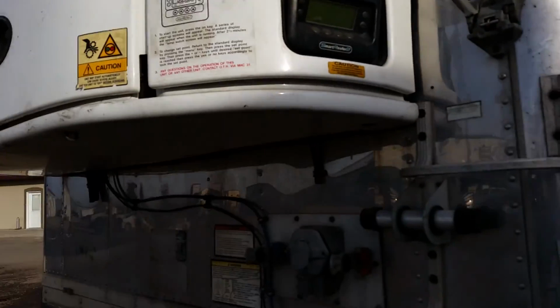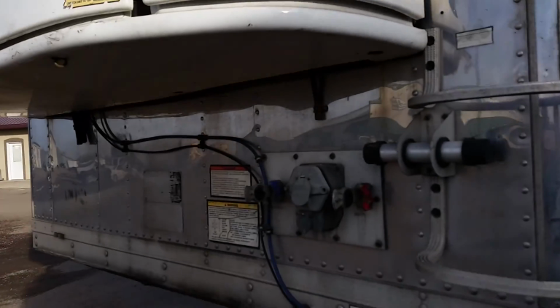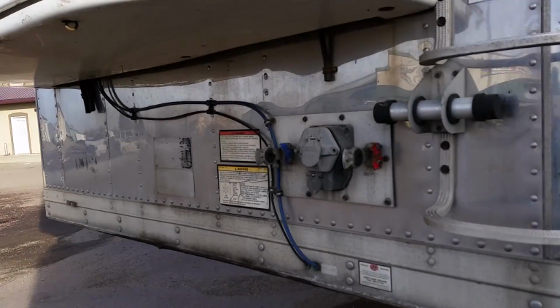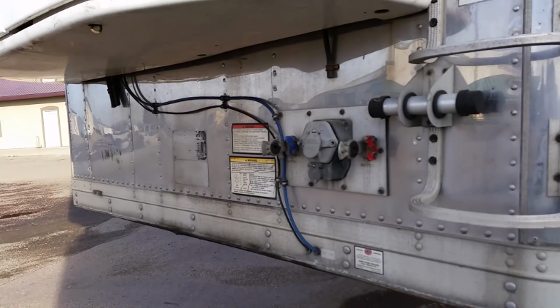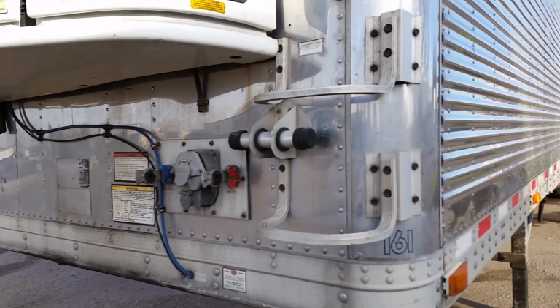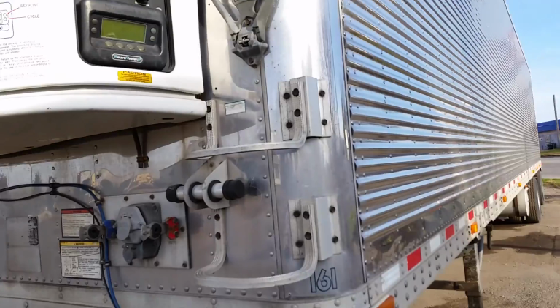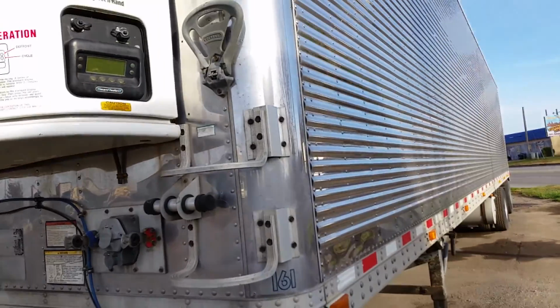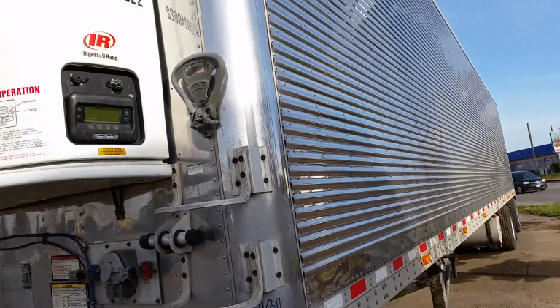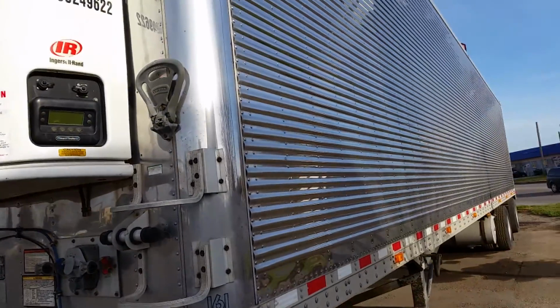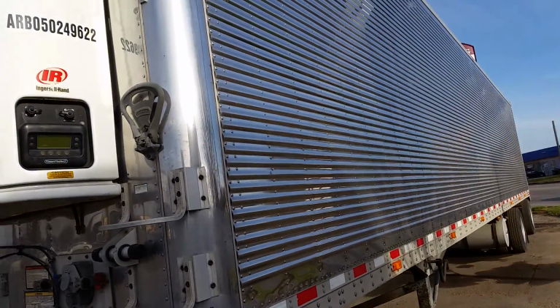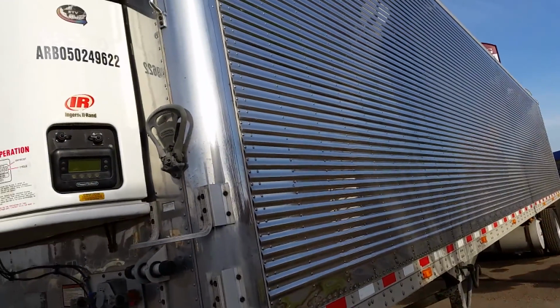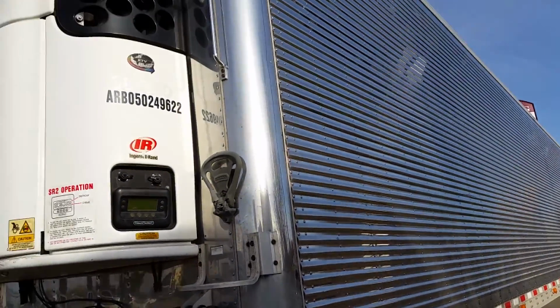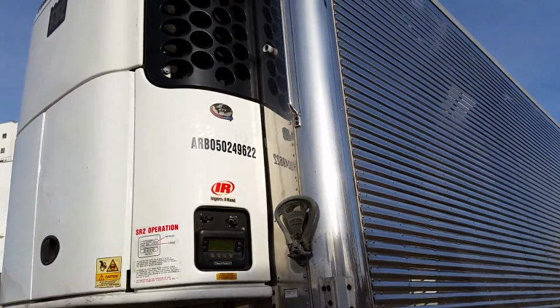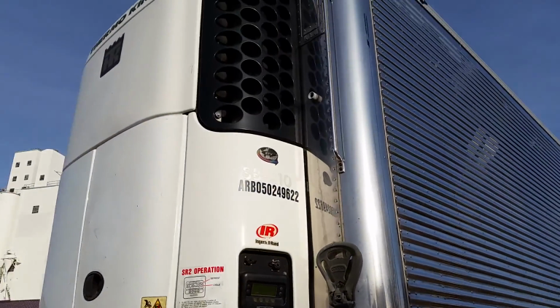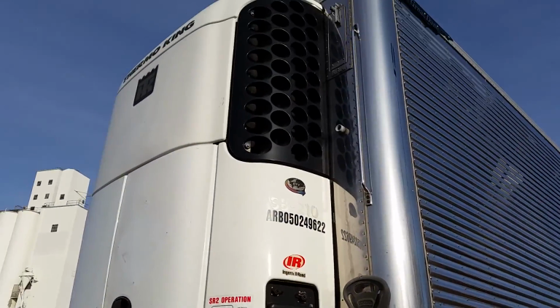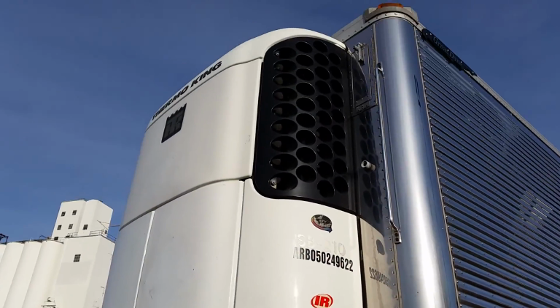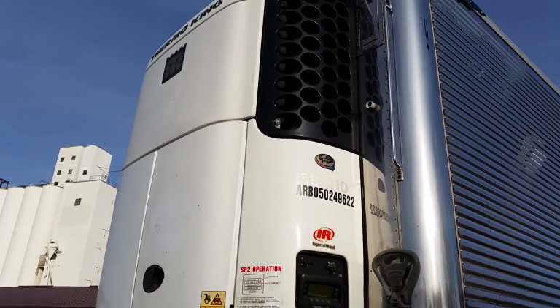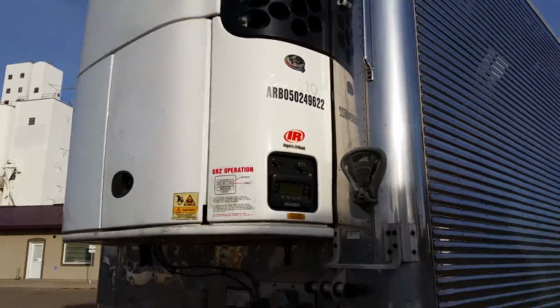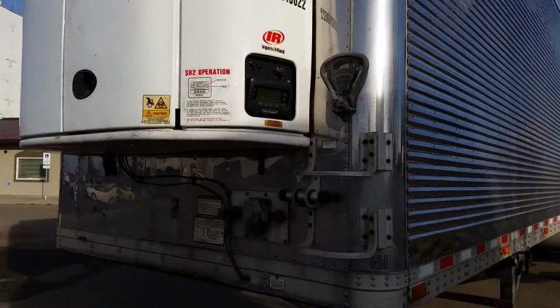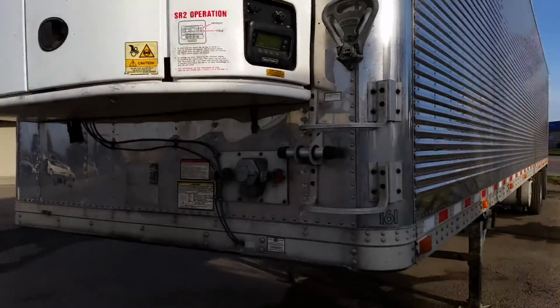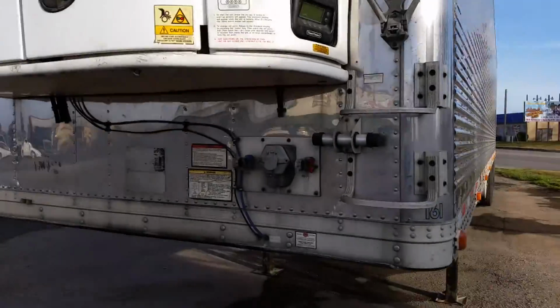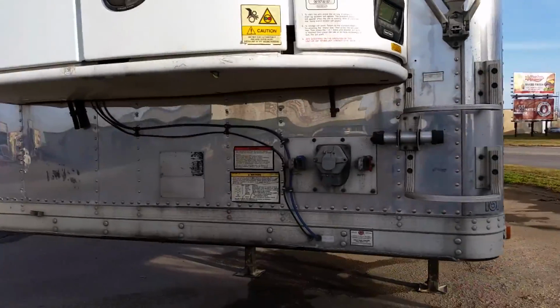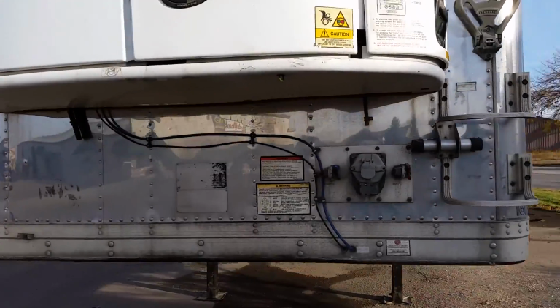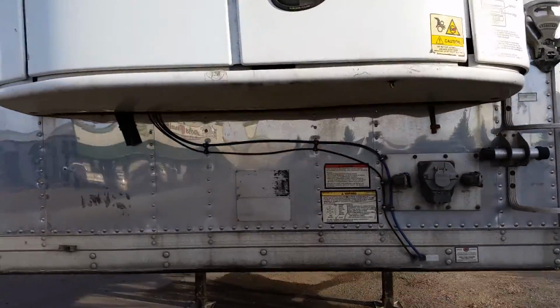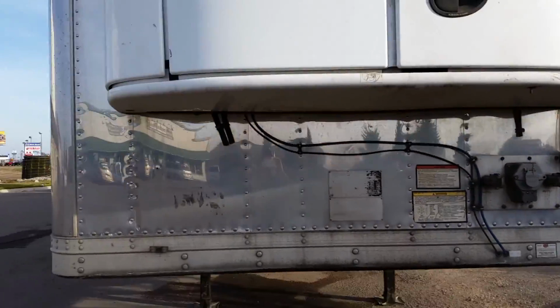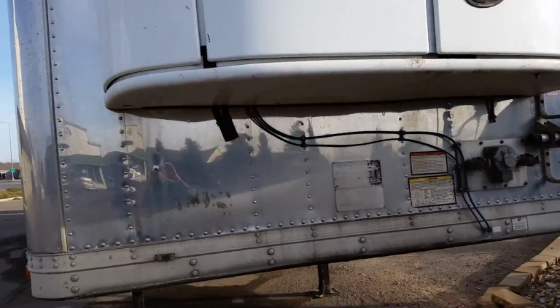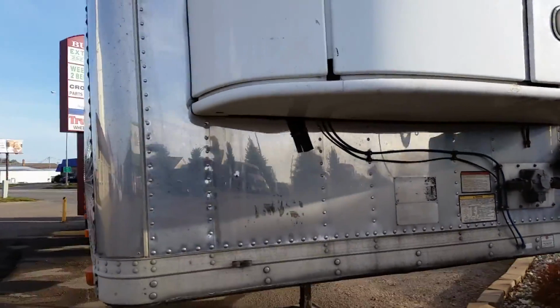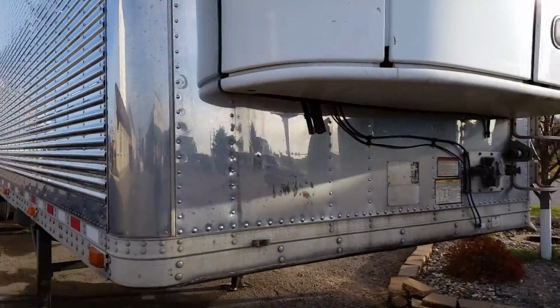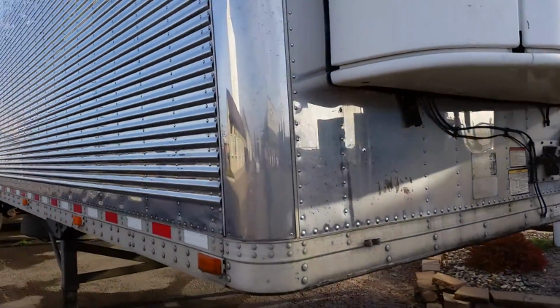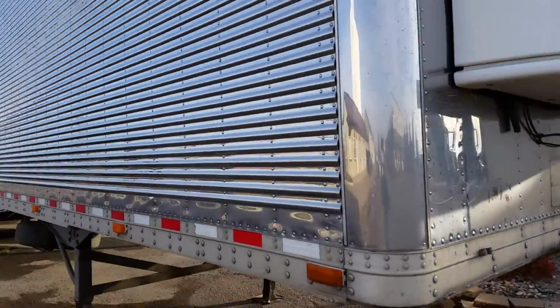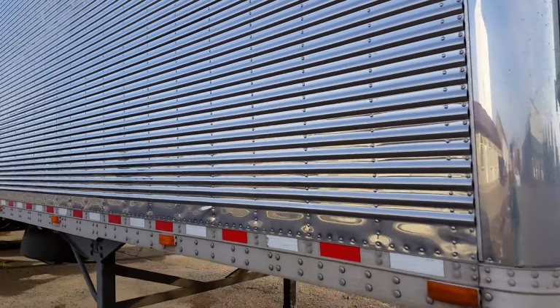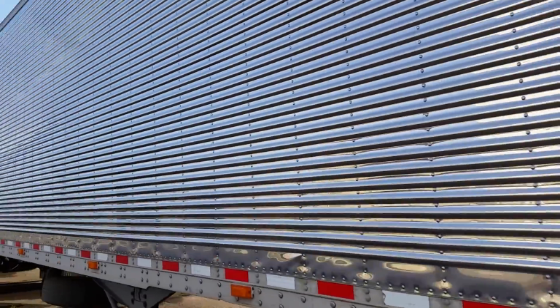It is a lender-owned asset, so it is selling as-is on our online-only auction, but we do have those reports from the DOT inspection. It is located in Aberdeen, South Dakota, and we're just going to do a quick little video walkaround here.